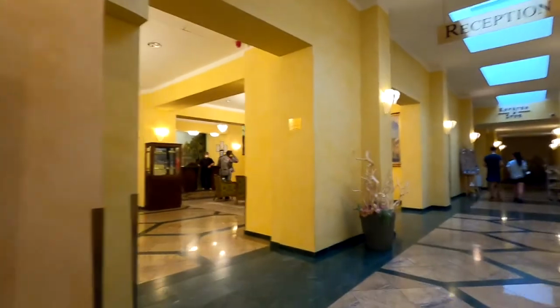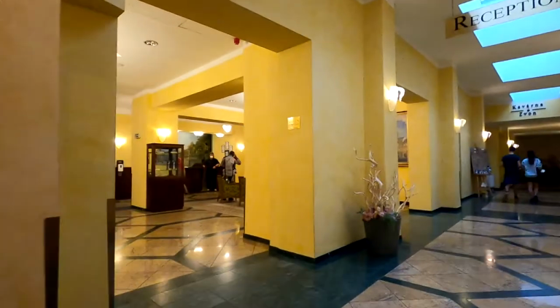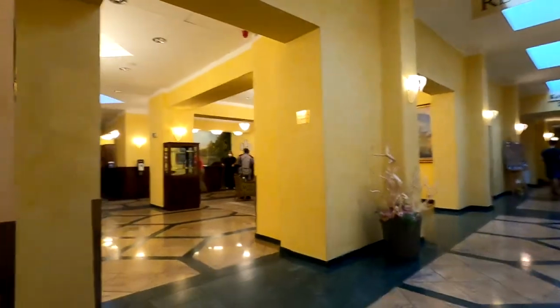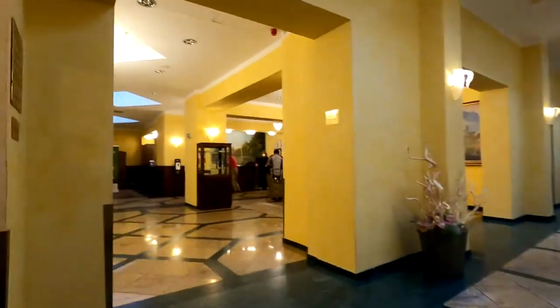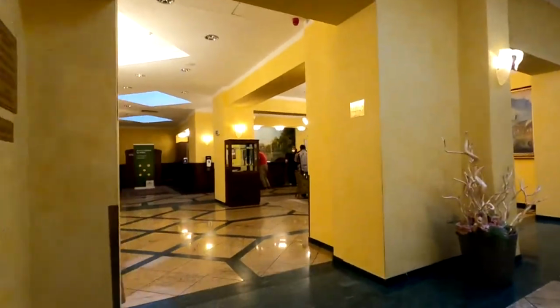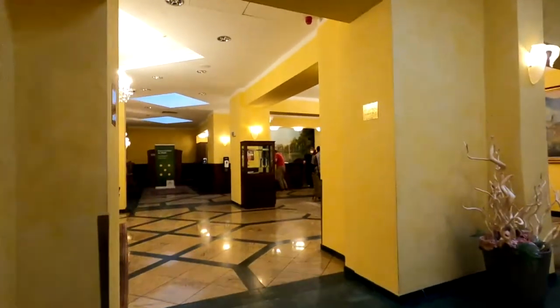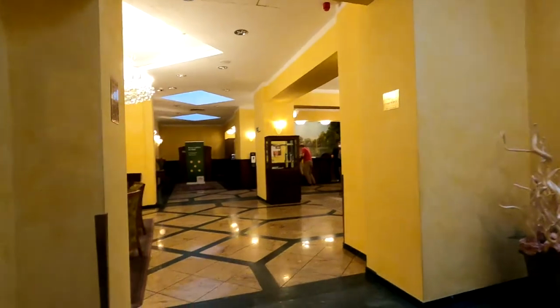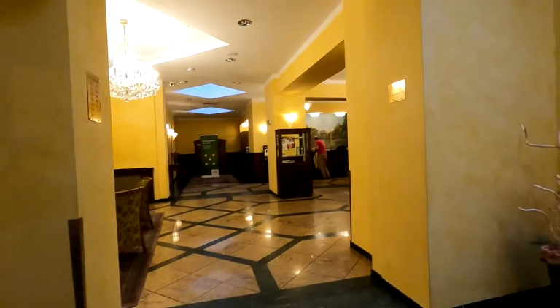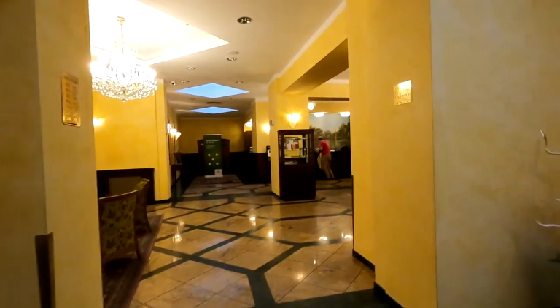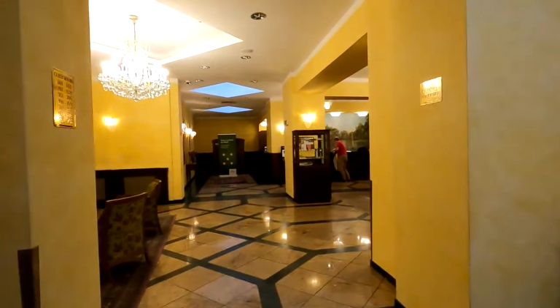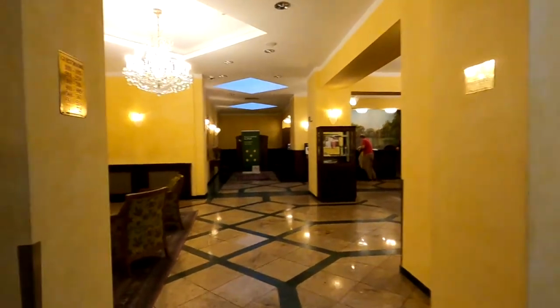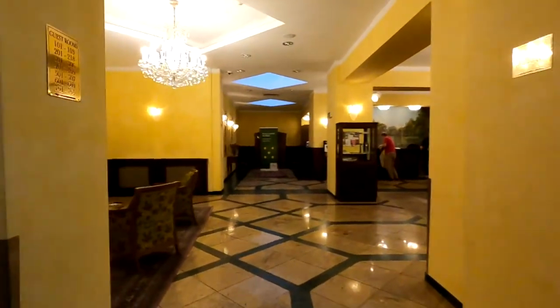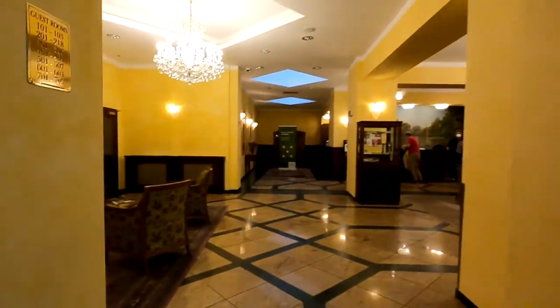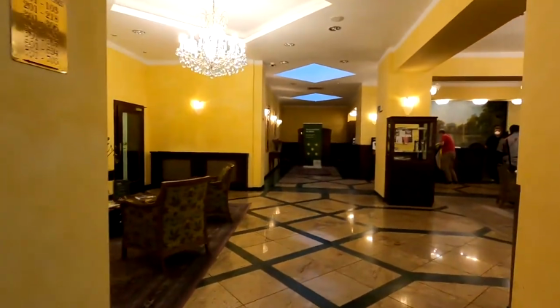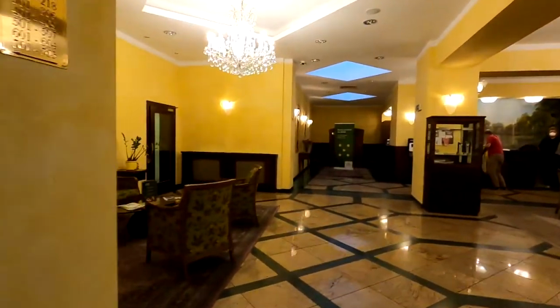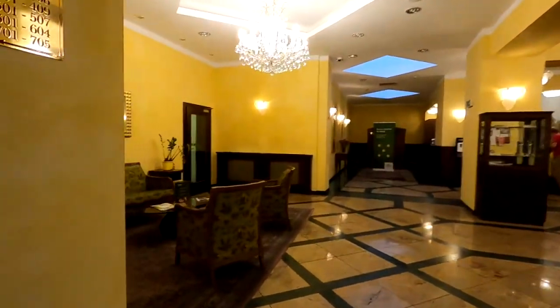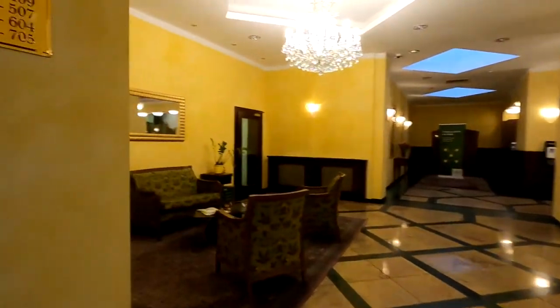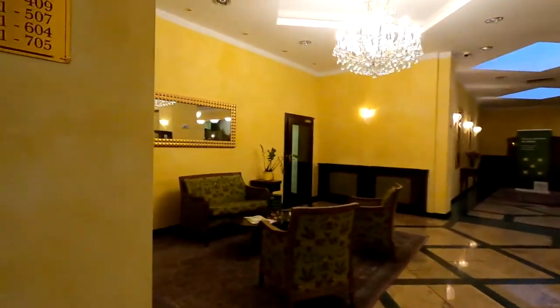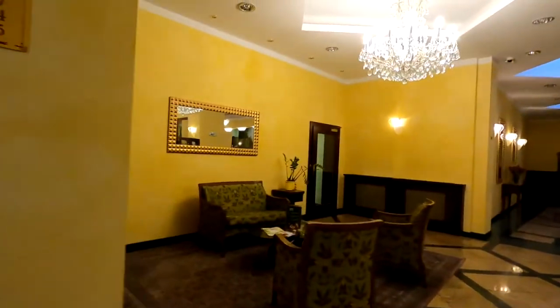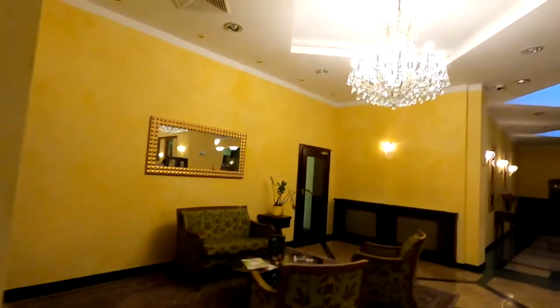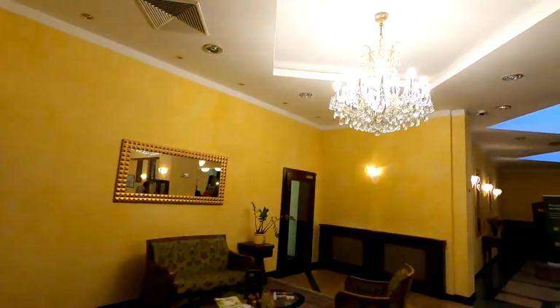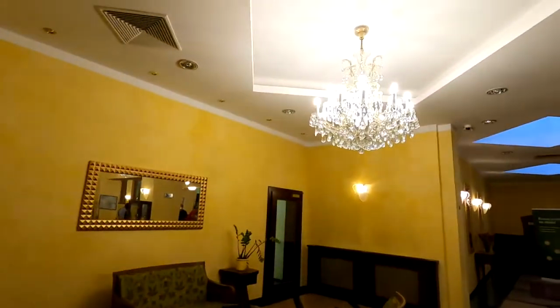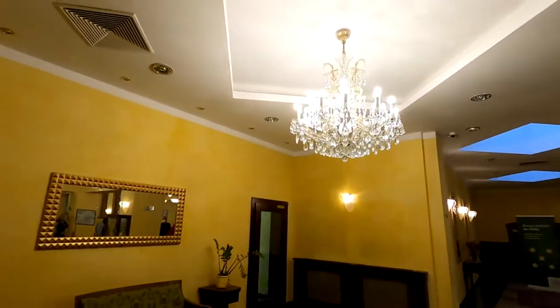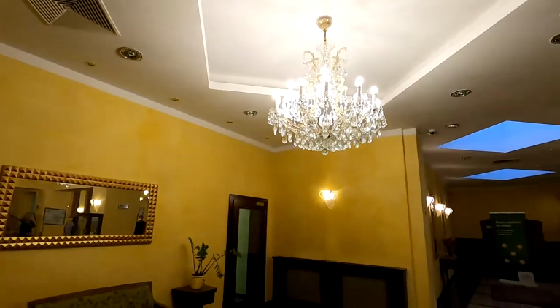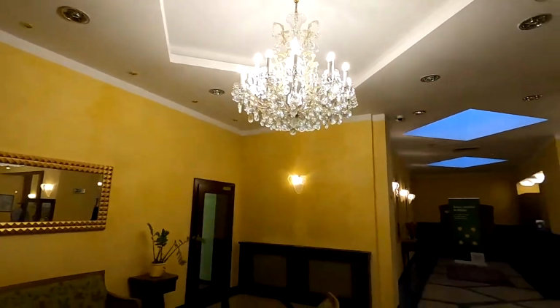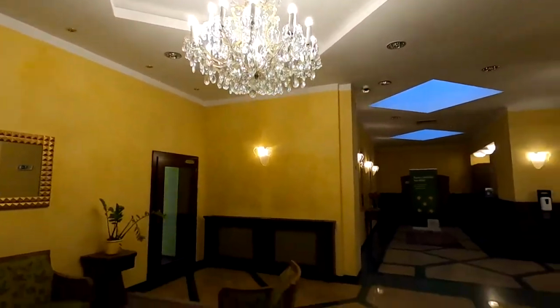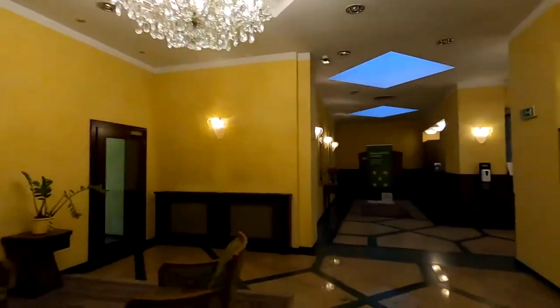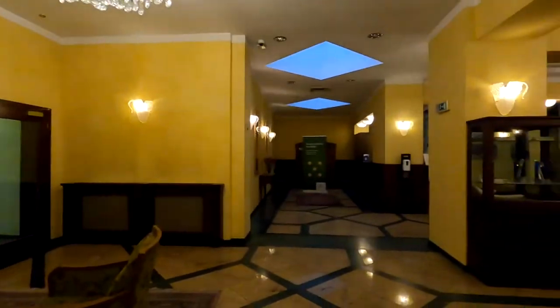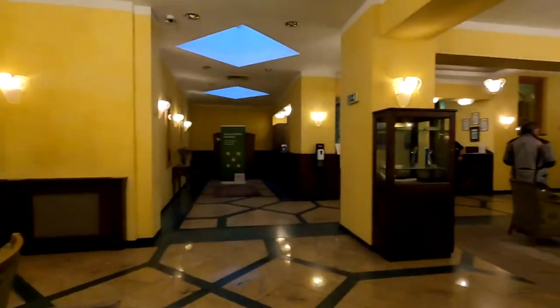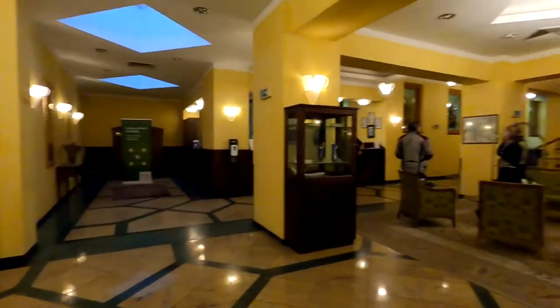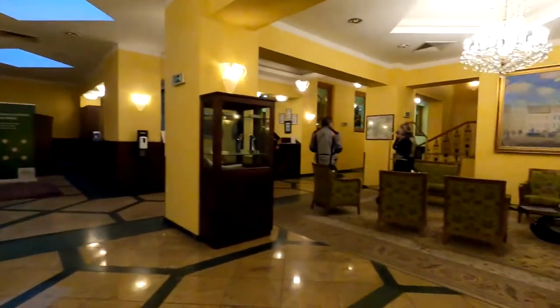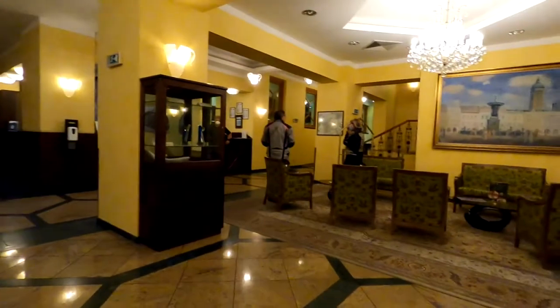And here's the reception area with chandeliers.